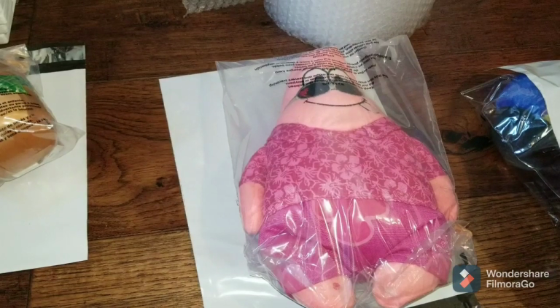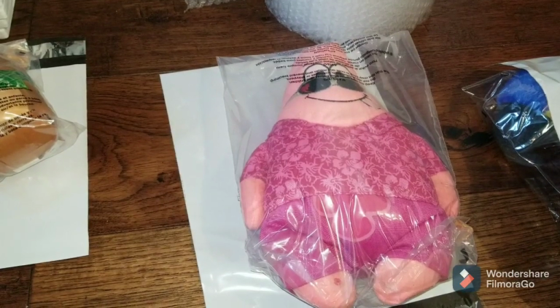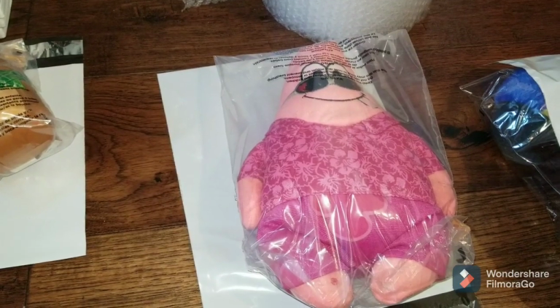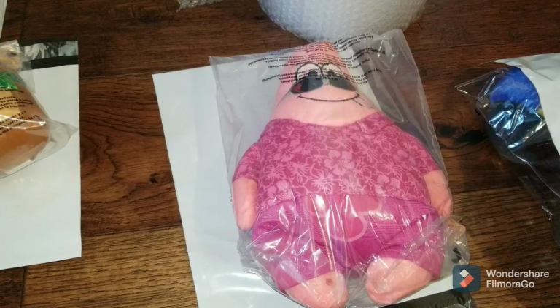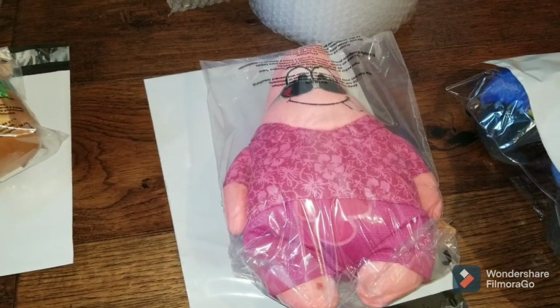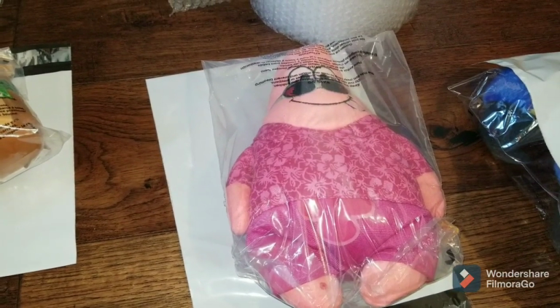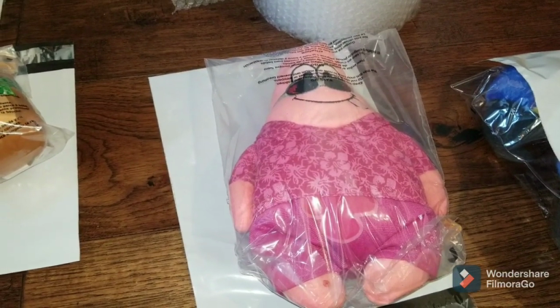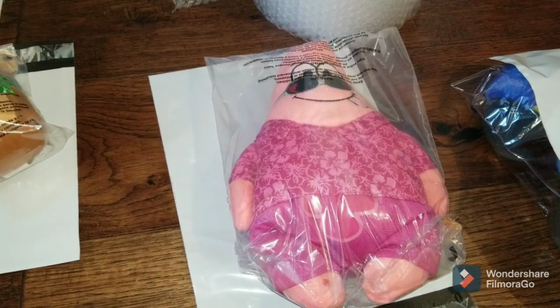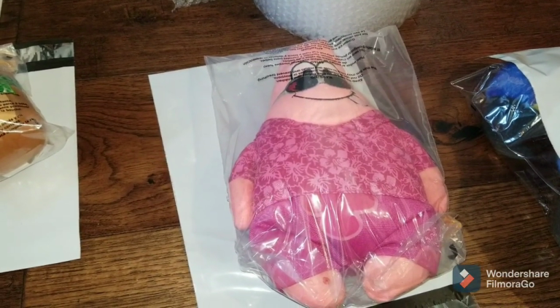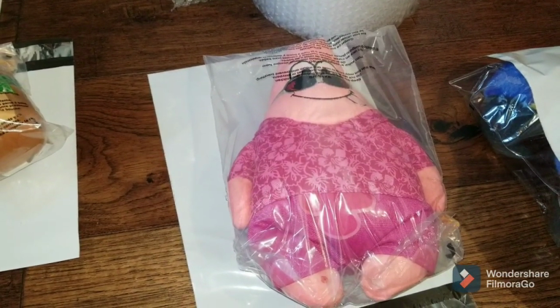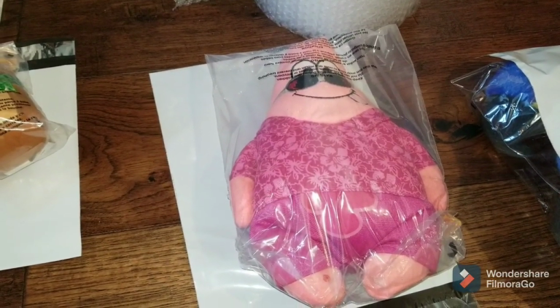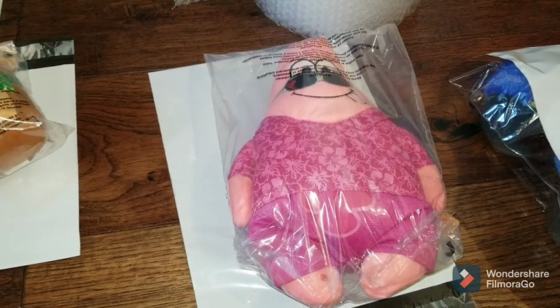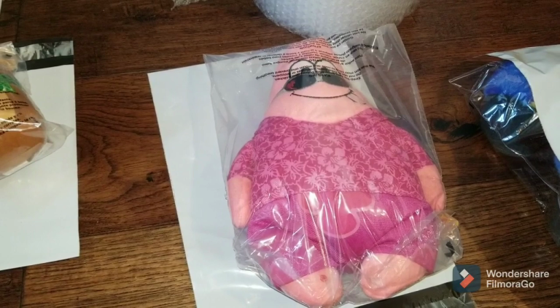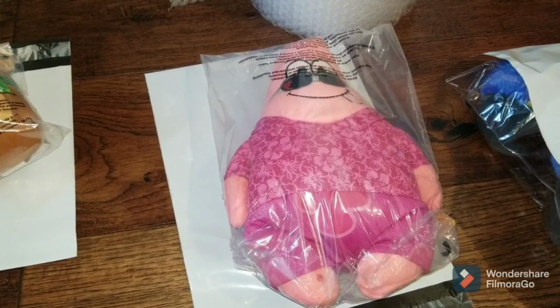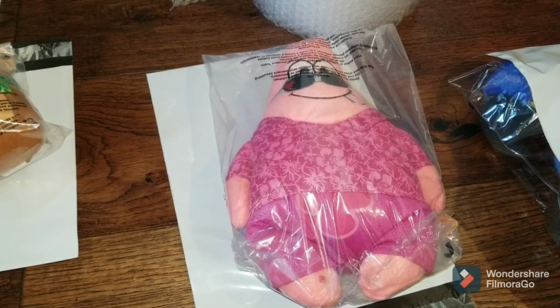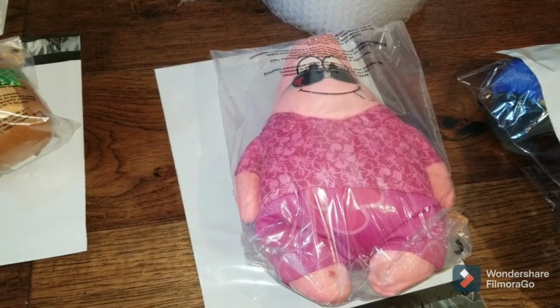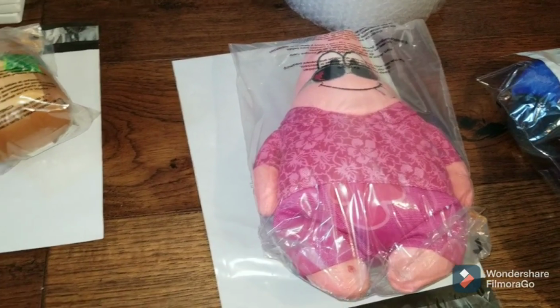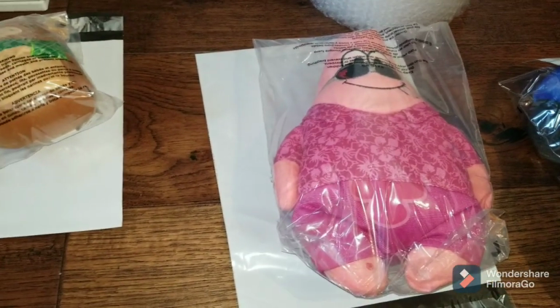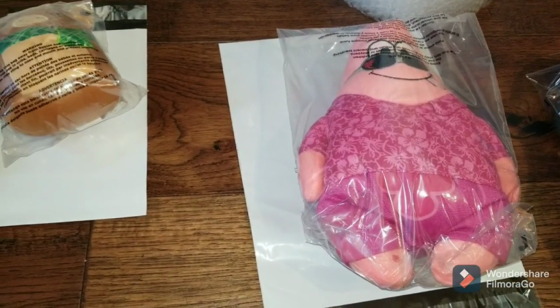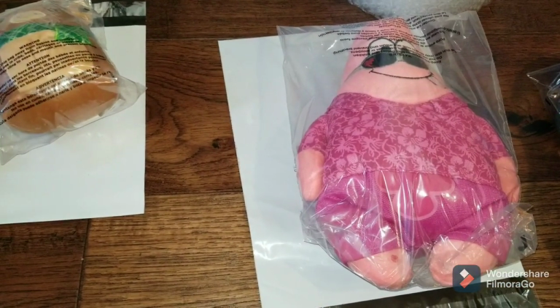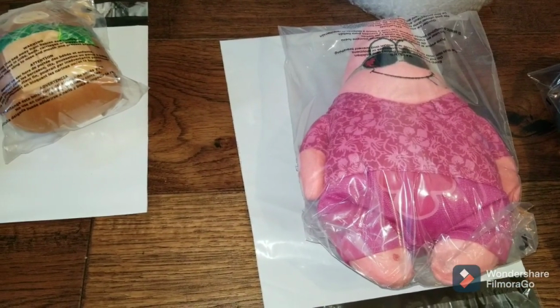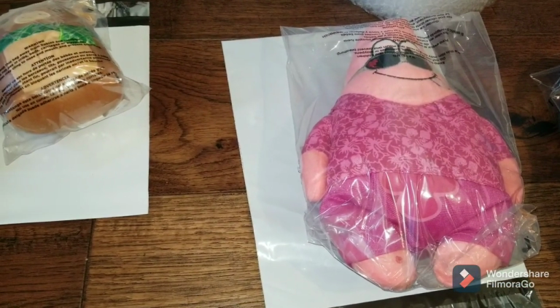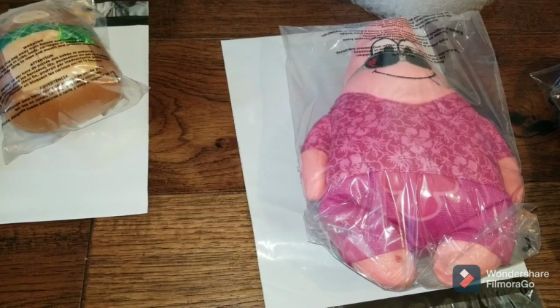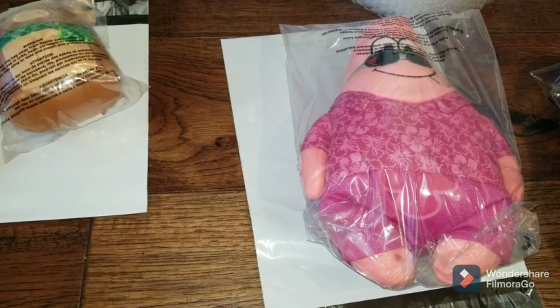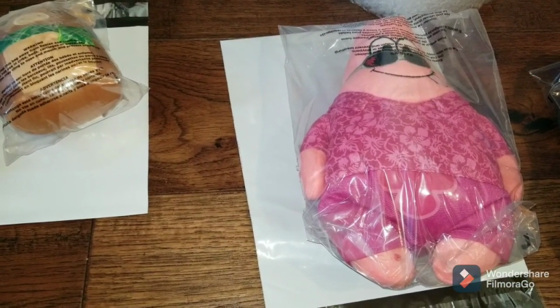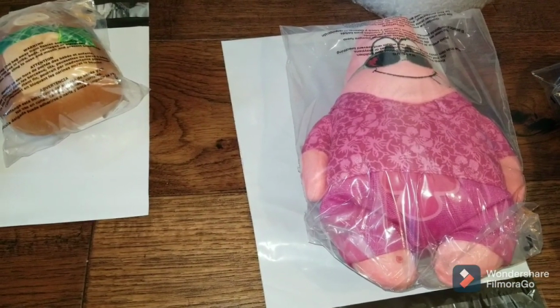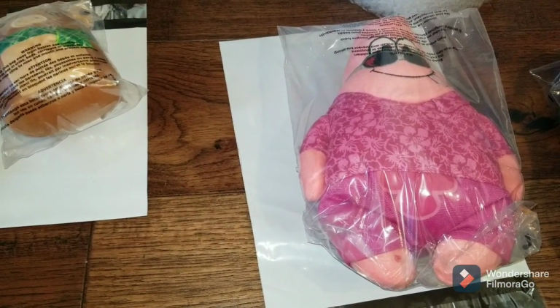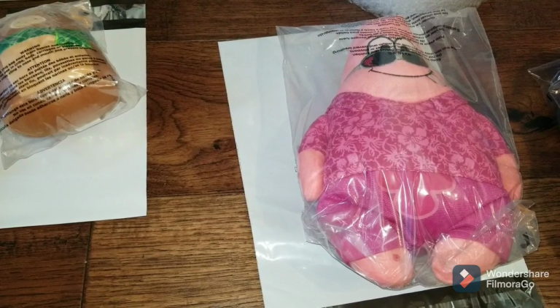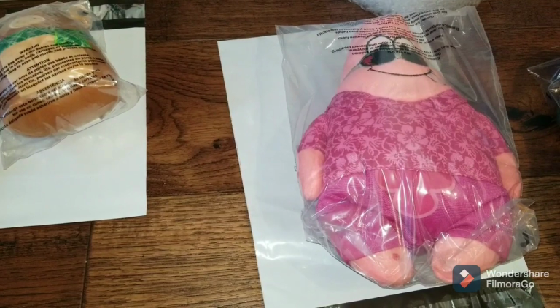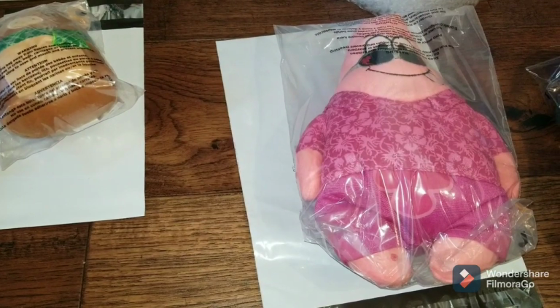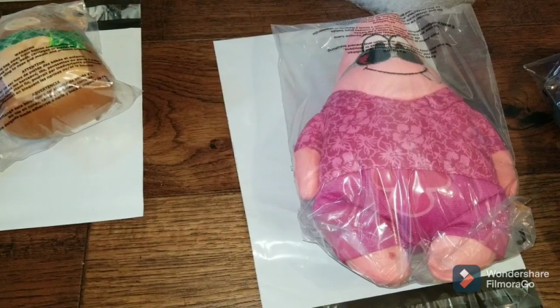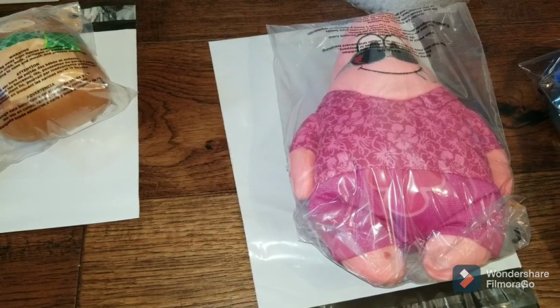Hey guys, Cajun Revestyler here, back at you with another What Sold video. This is for week 20 of 2021. Got a couple sales to start out the week, about five overall, but I also wanted to show y'all a little bit of the shipping I do.